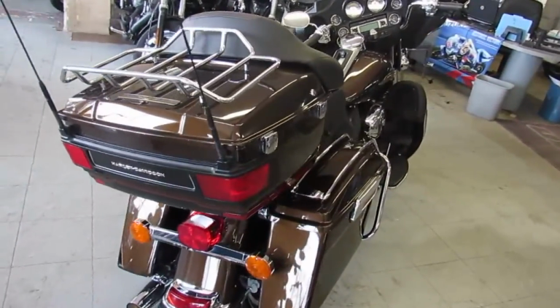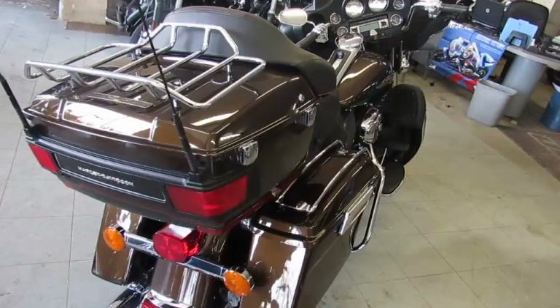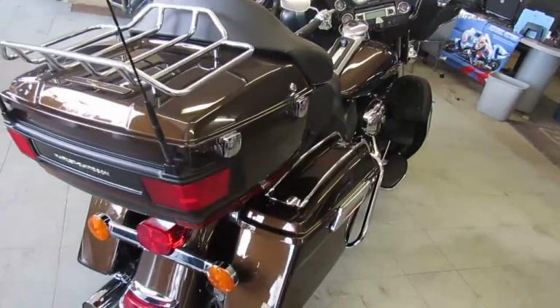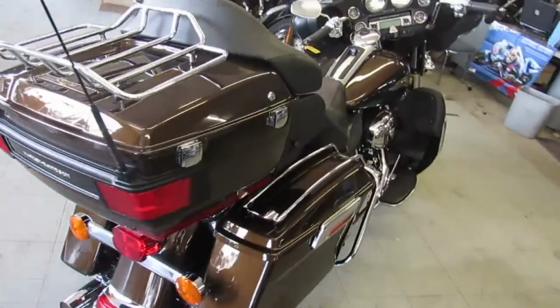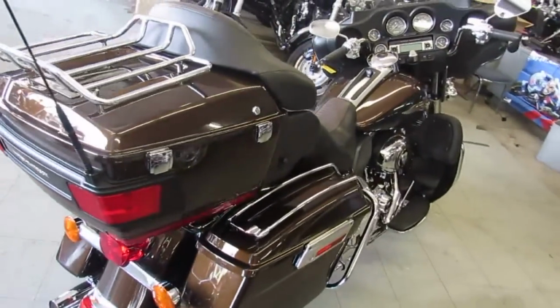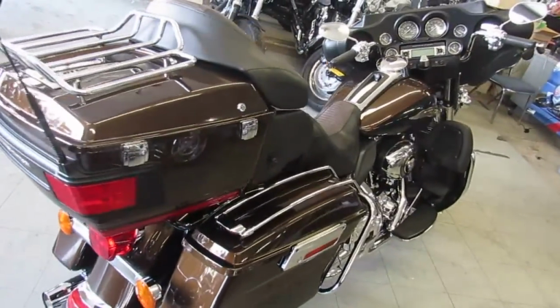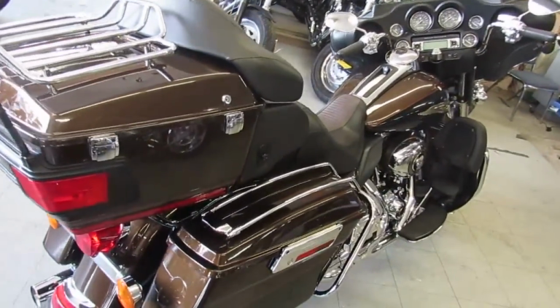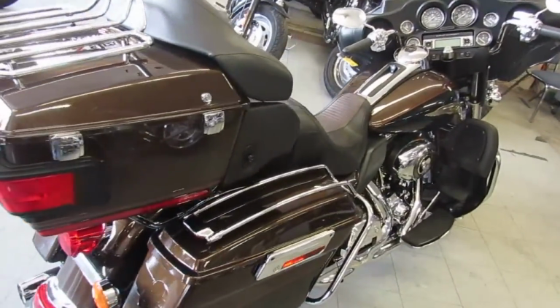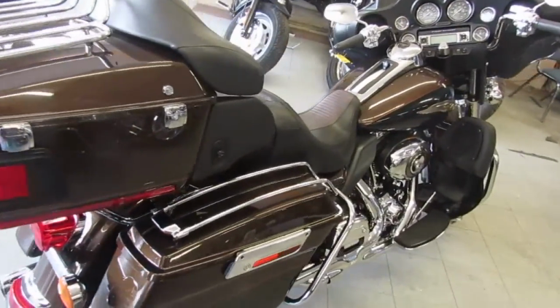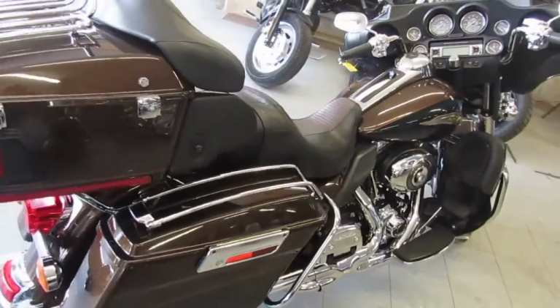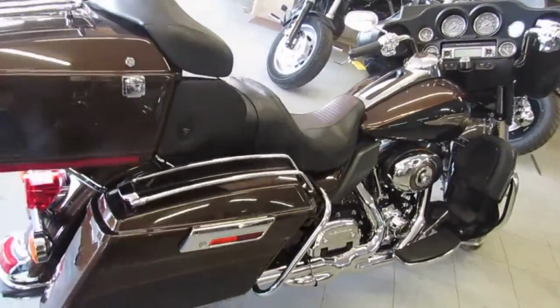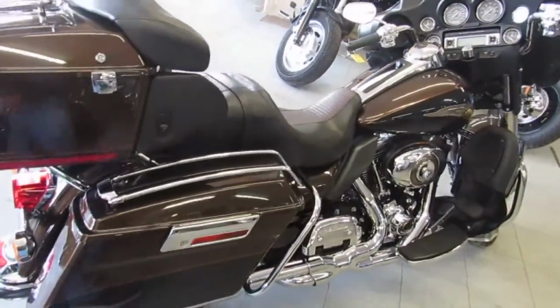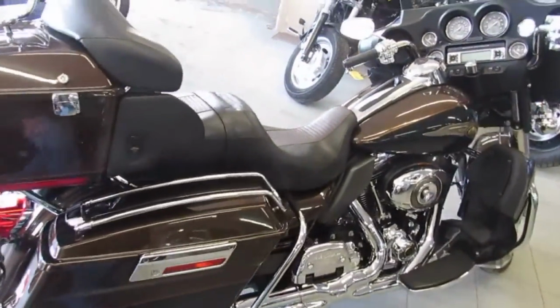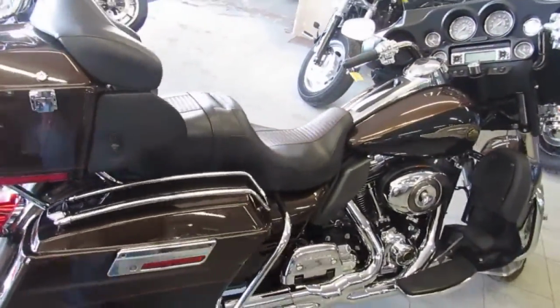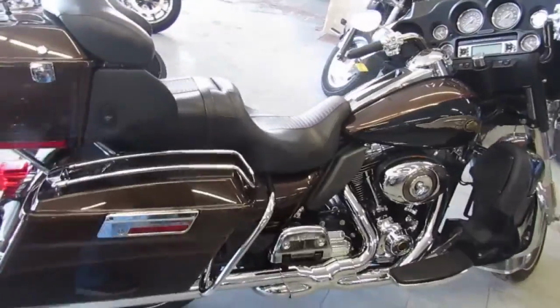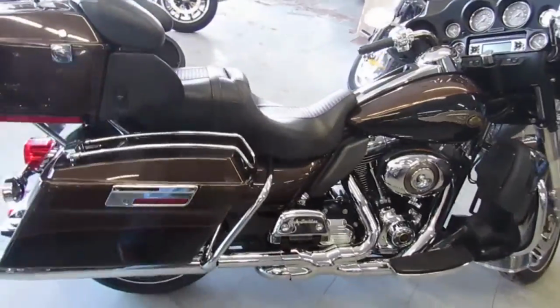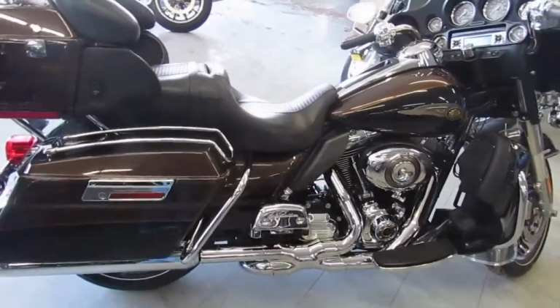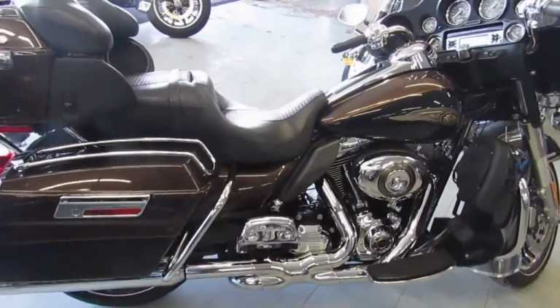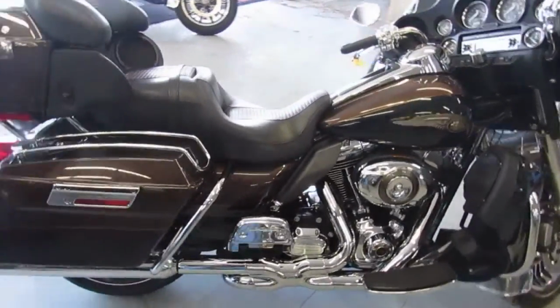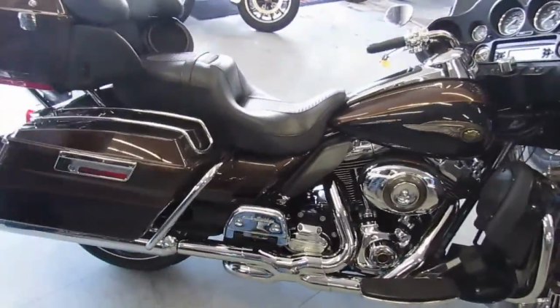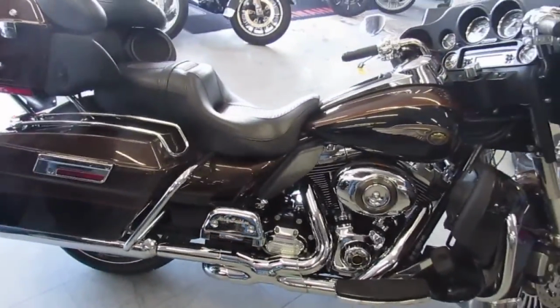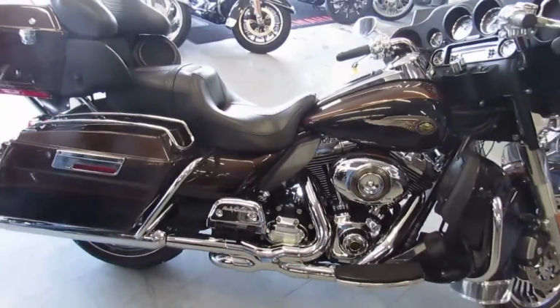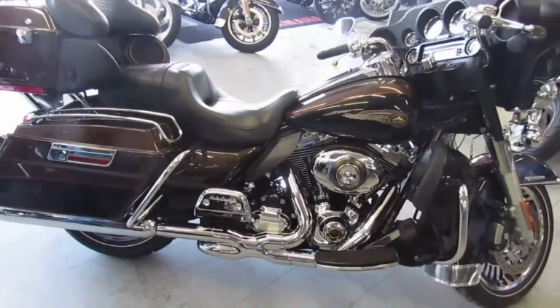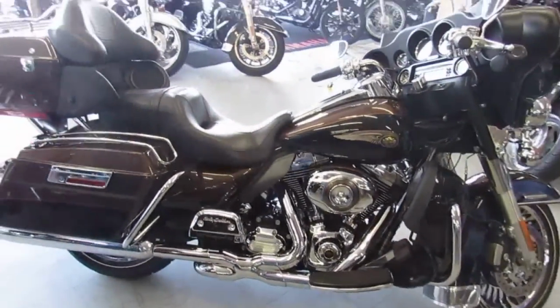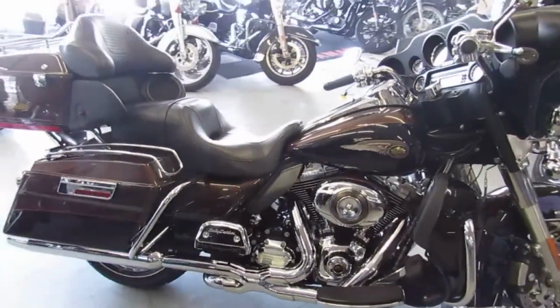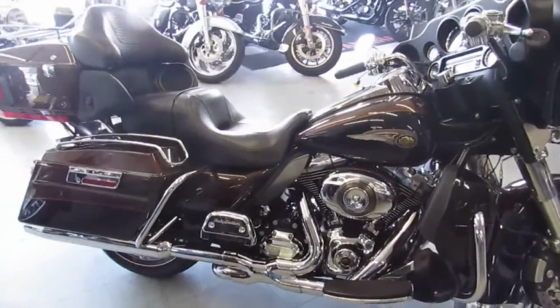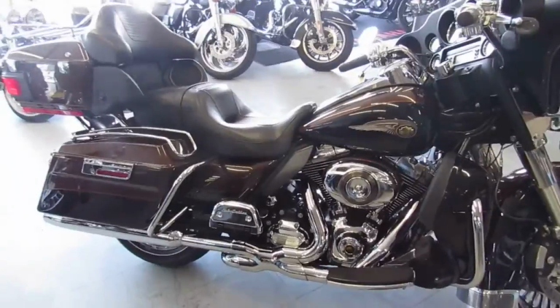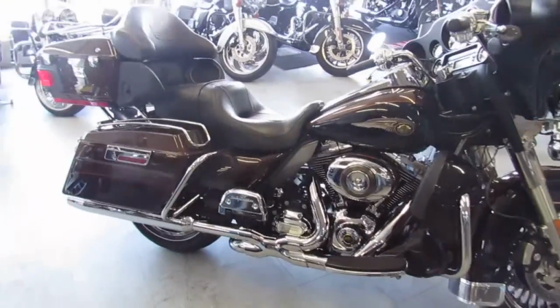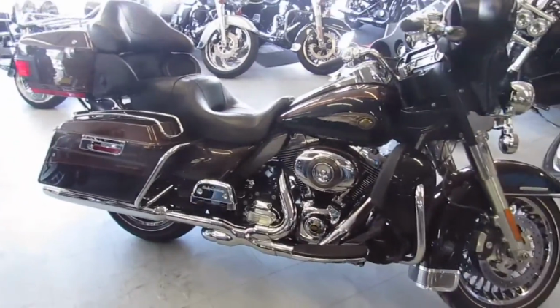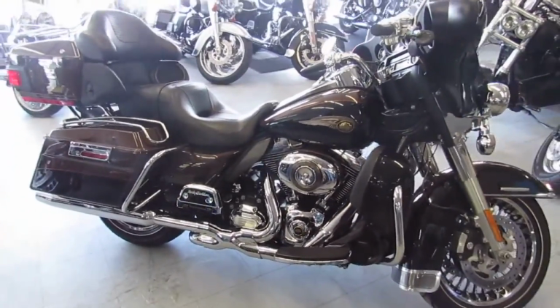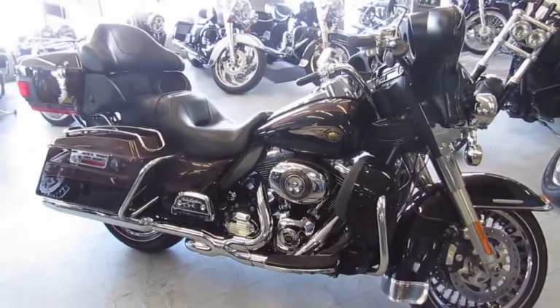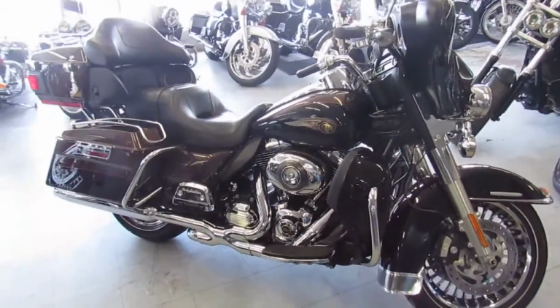It's a 2013 110th Anniversary in Bronze. Super sharp, hard to find color, all stock, no modifications, runs strong, needs nothing. Stand out from the crowd on this 110th Anniversary ElectroGlide for only $14,999.